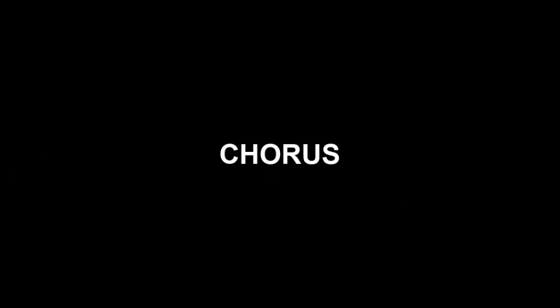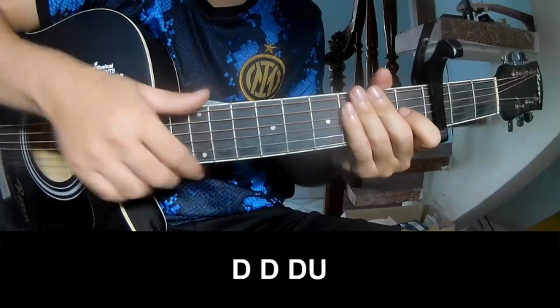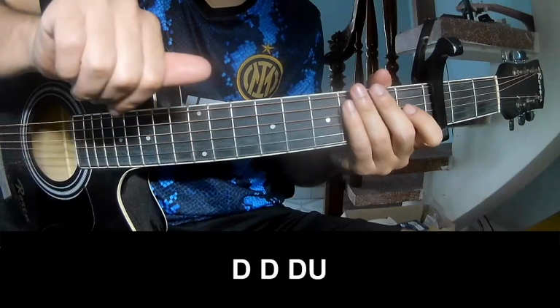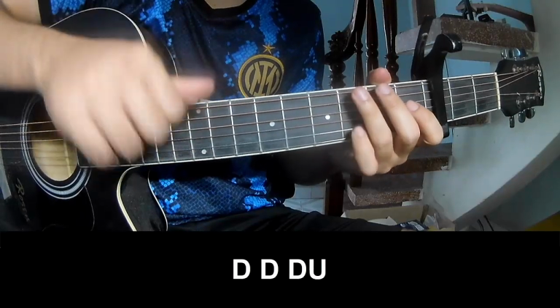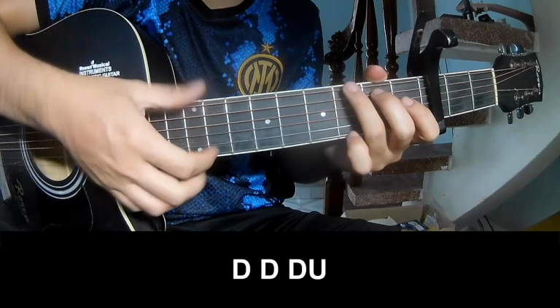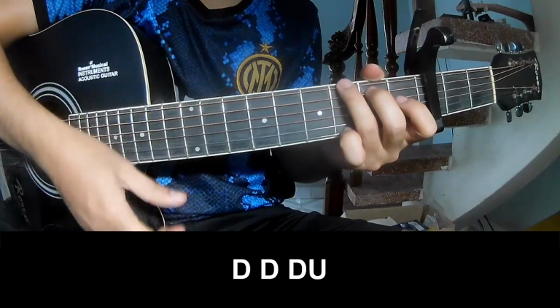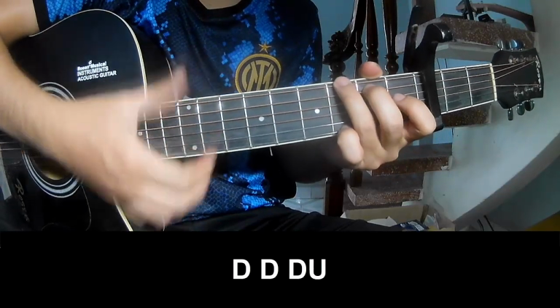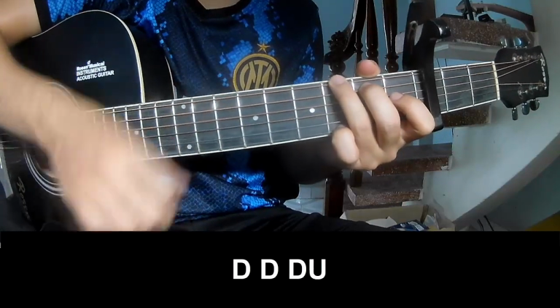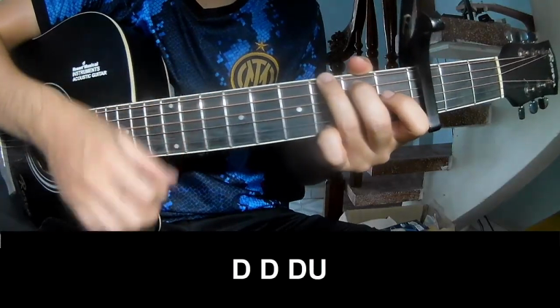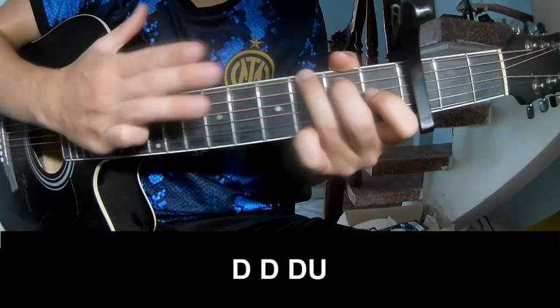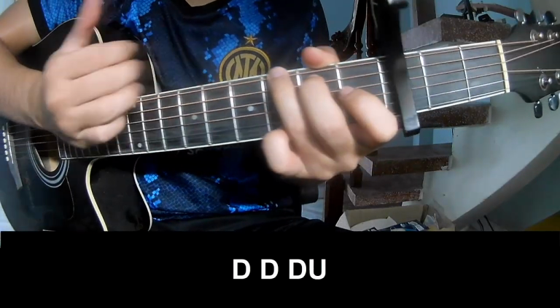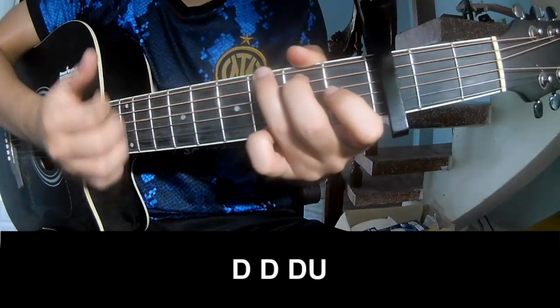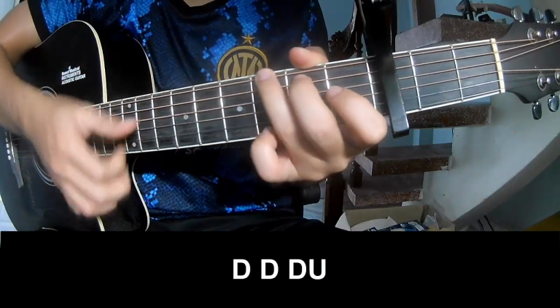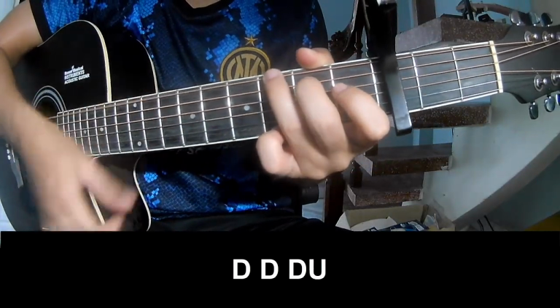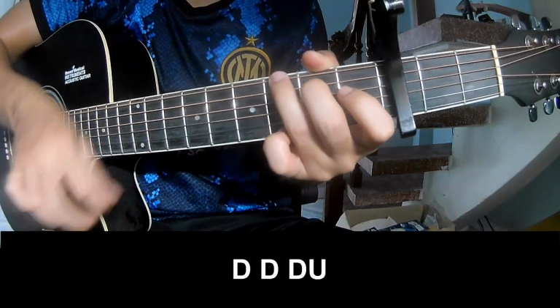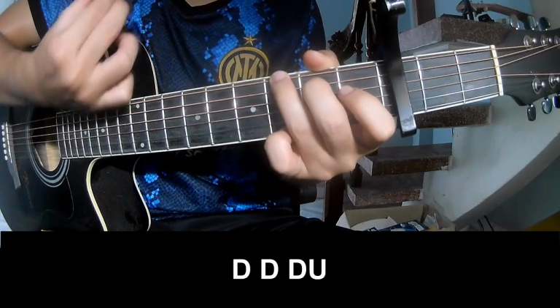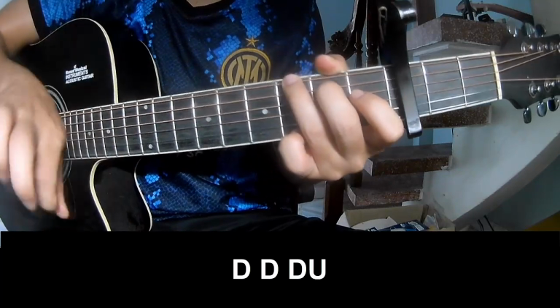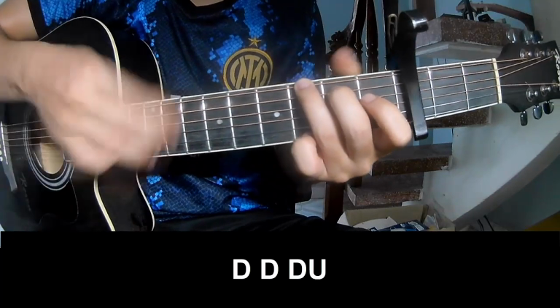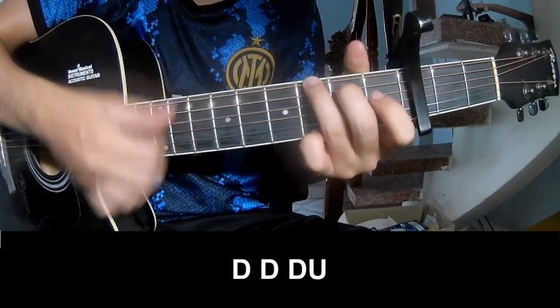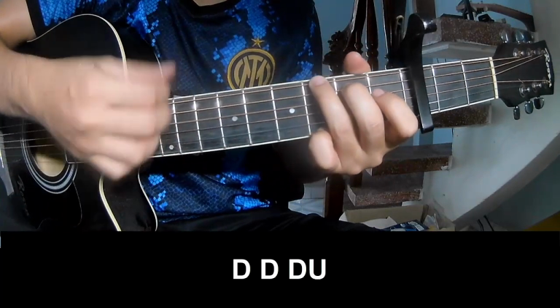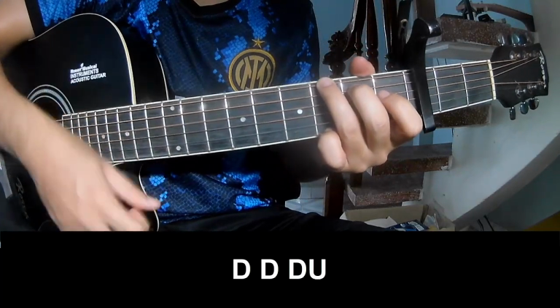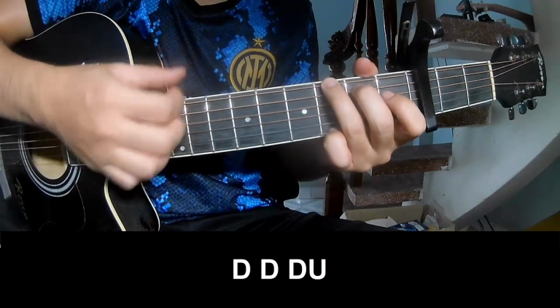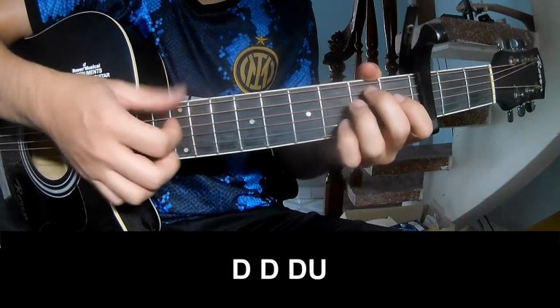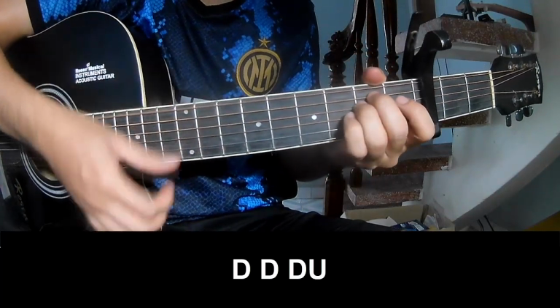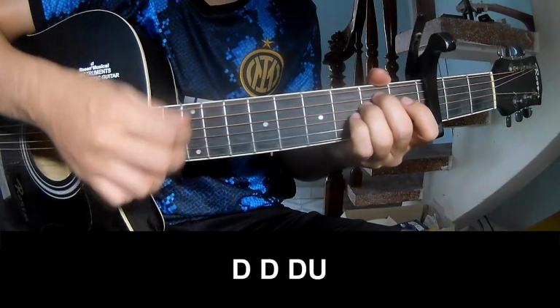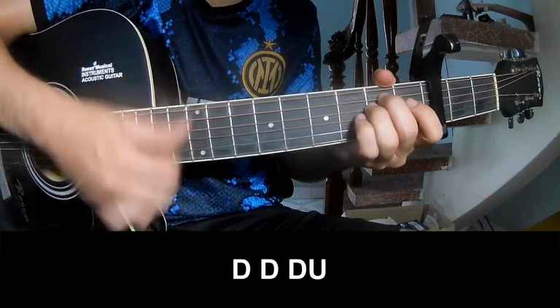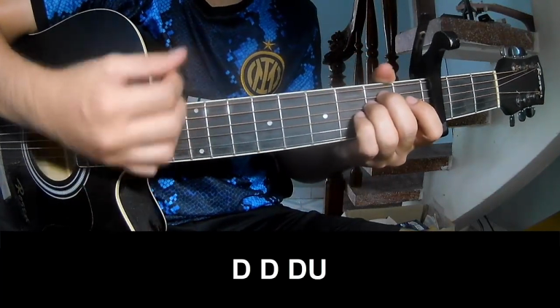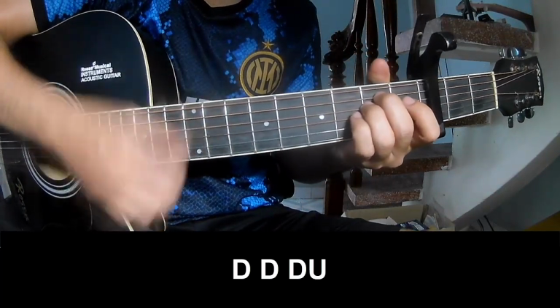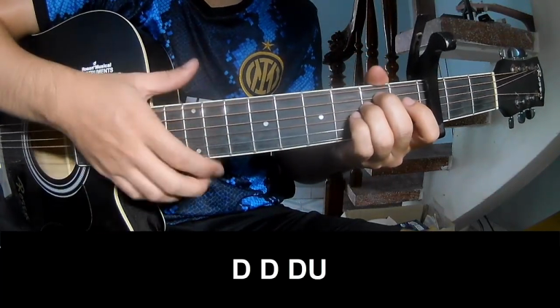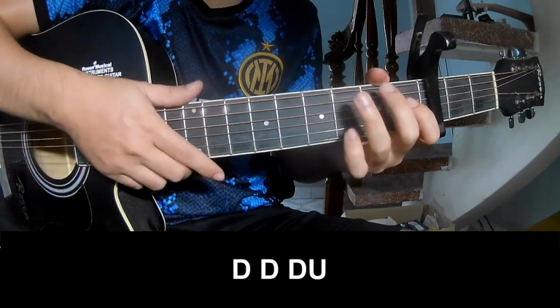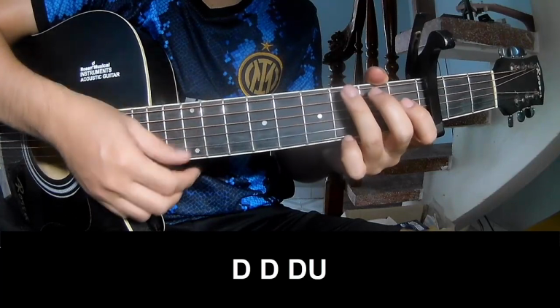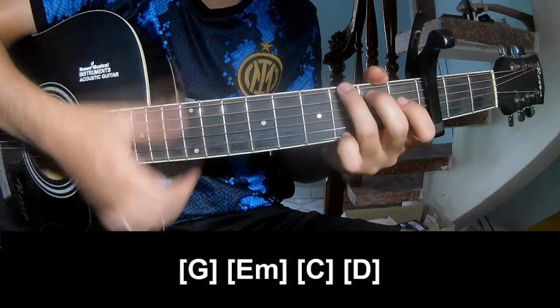For the chorus, we'll play: Down, down, up, up. Down, down, down. Down, down, up. Down, down, up. And we'll play along G.